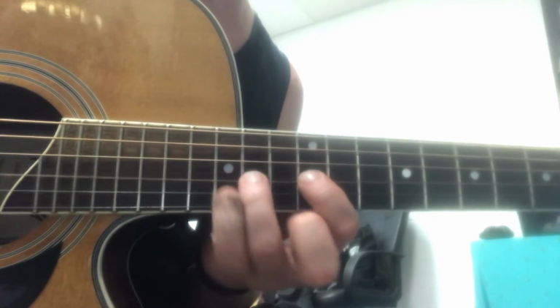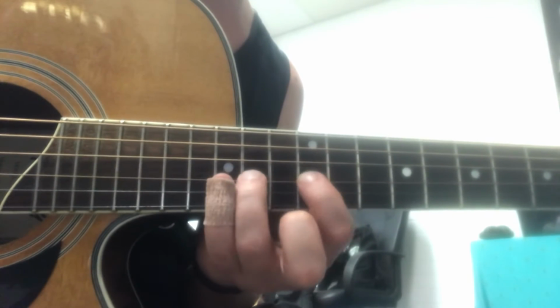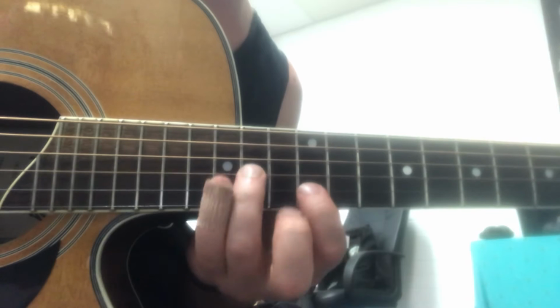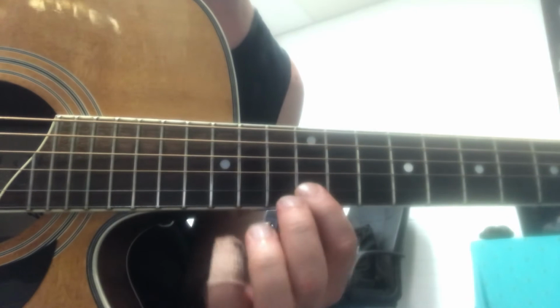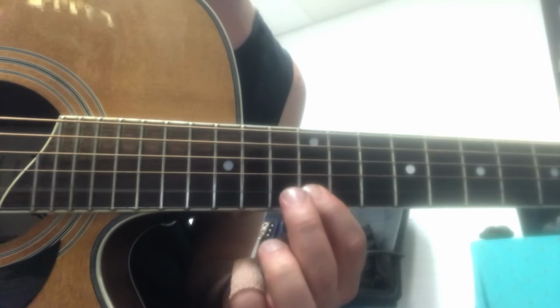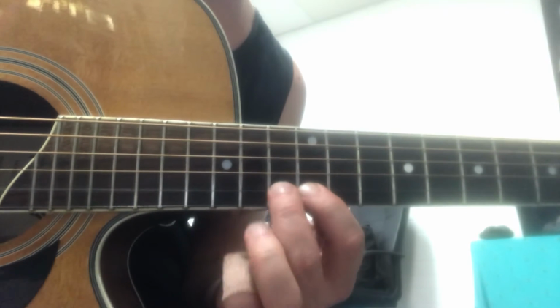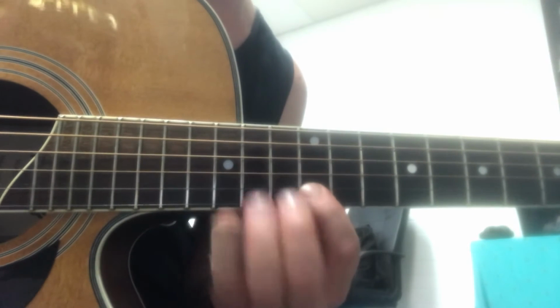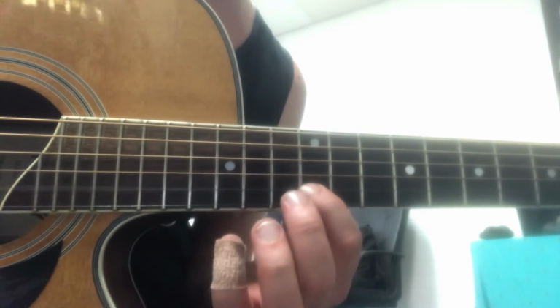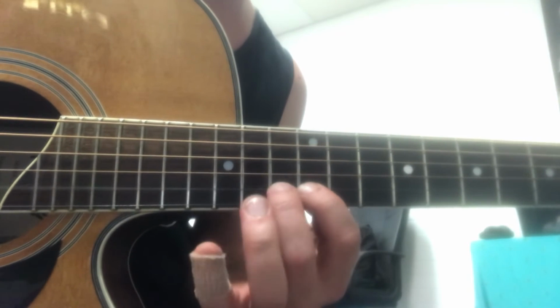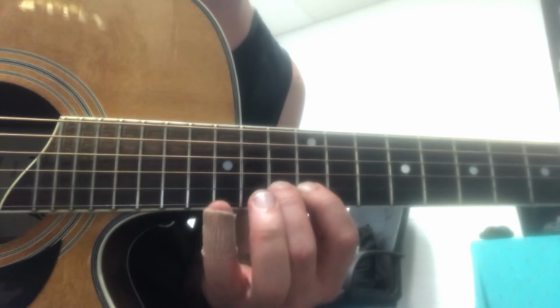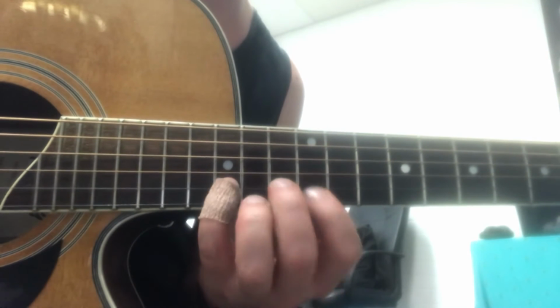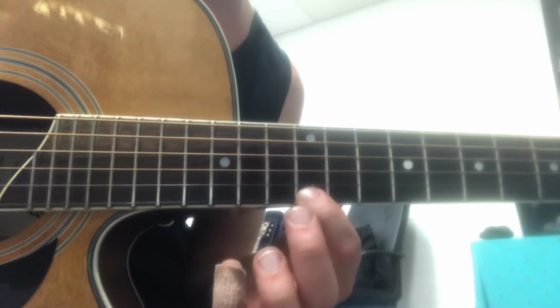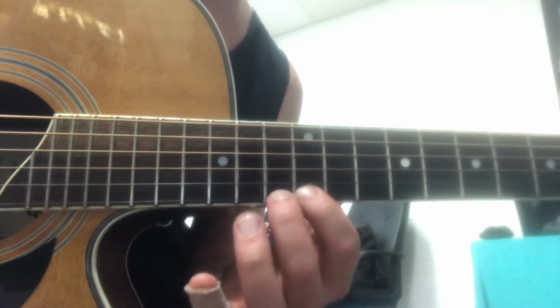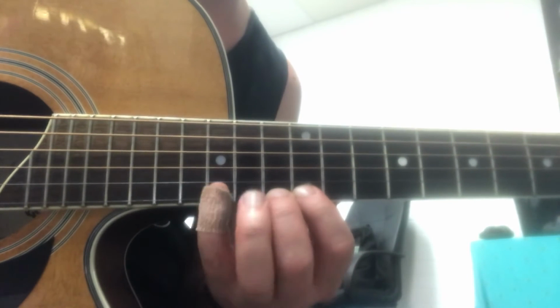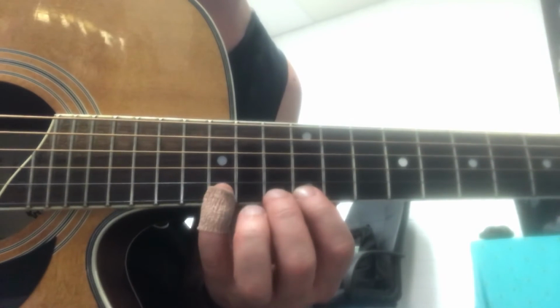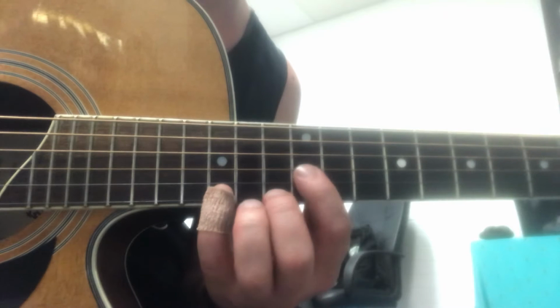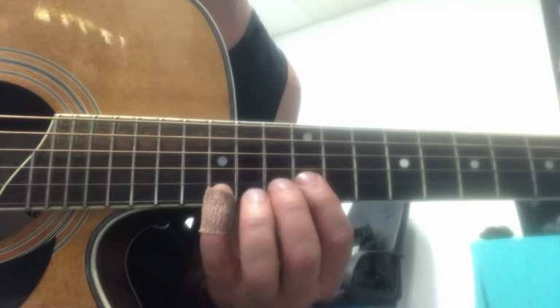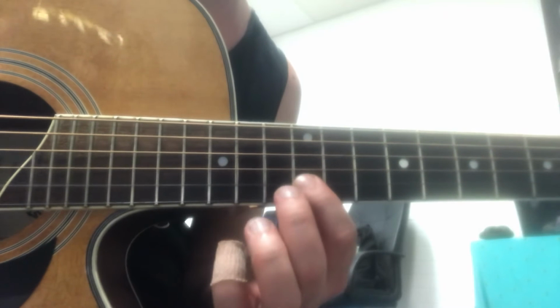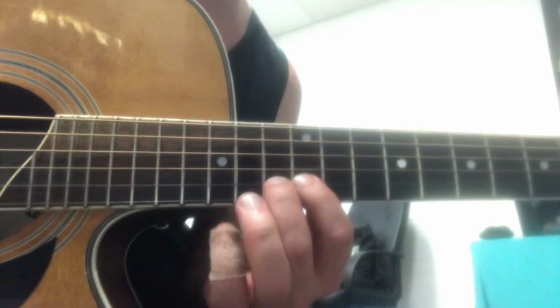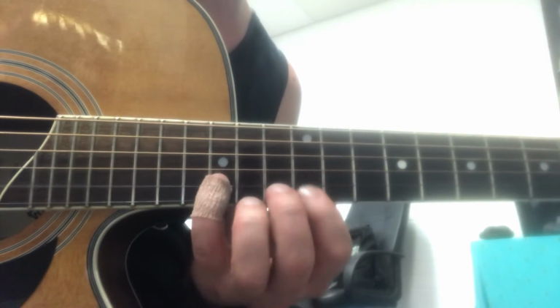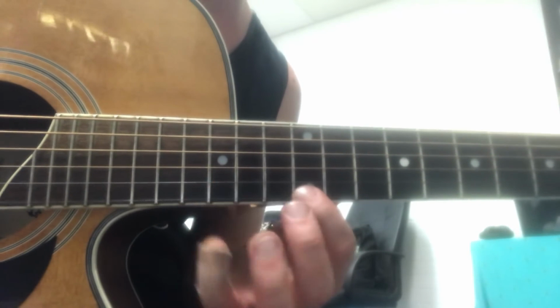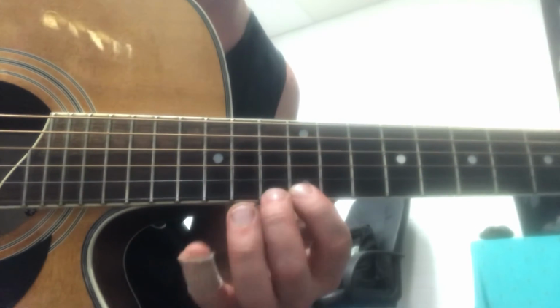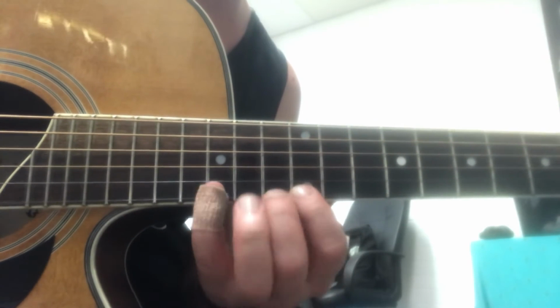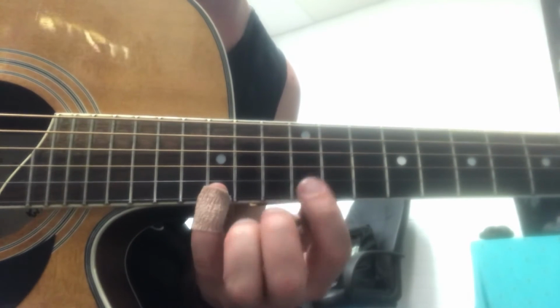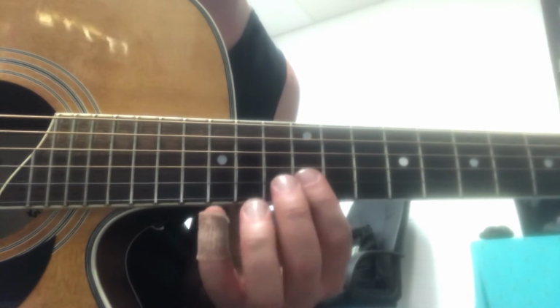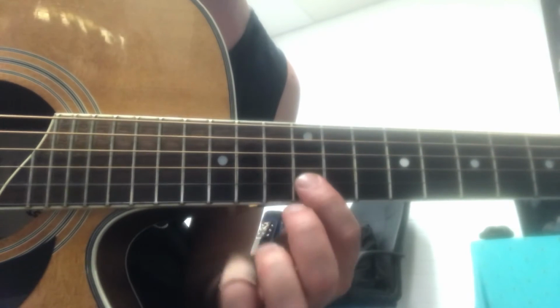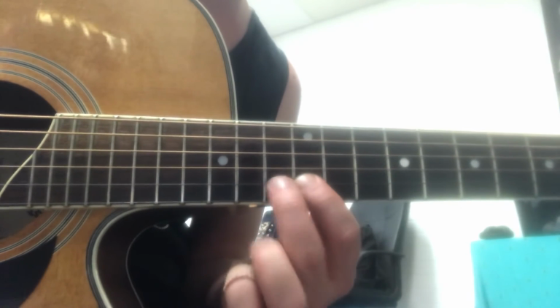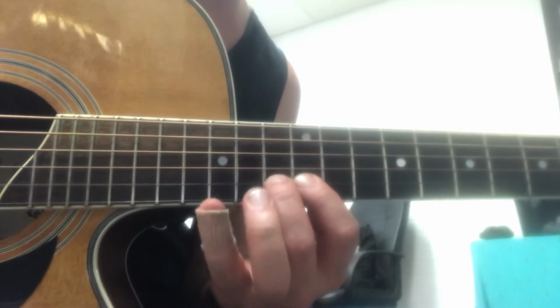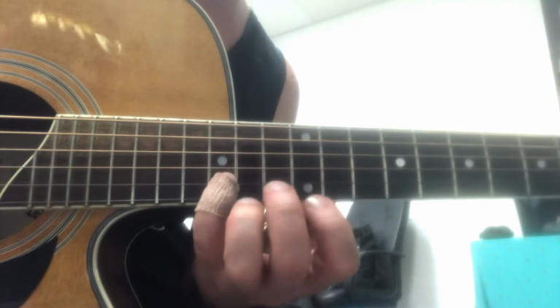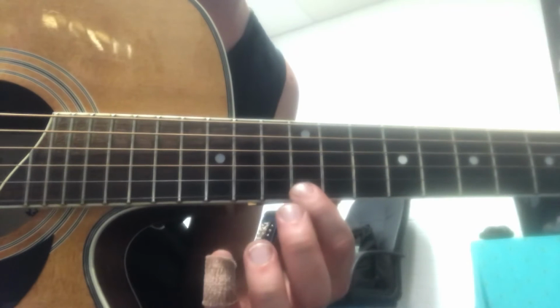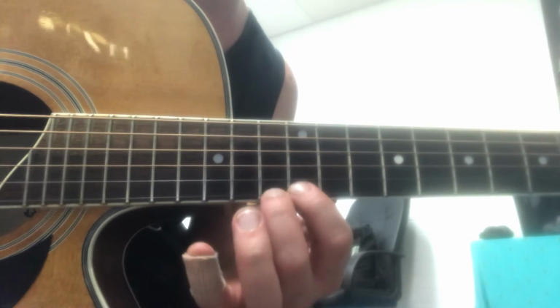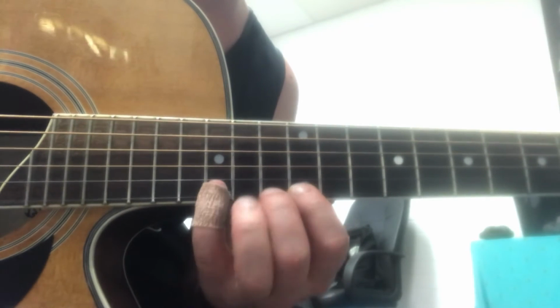Then on the next two strings: 12, 13, 15, 12, 13, 15, again, 12, 13, 15, 12, 13, 15. Finger-wise: 1, 2, 4, 1, 2, 4.